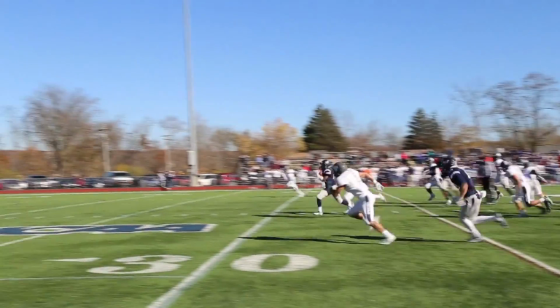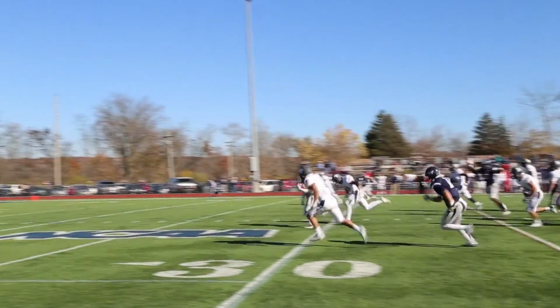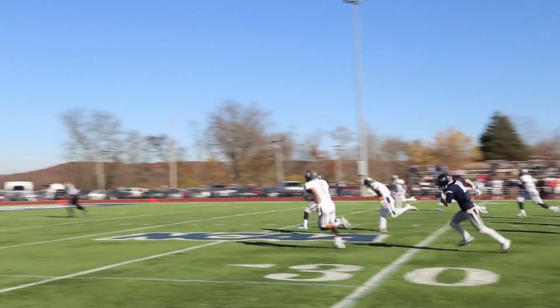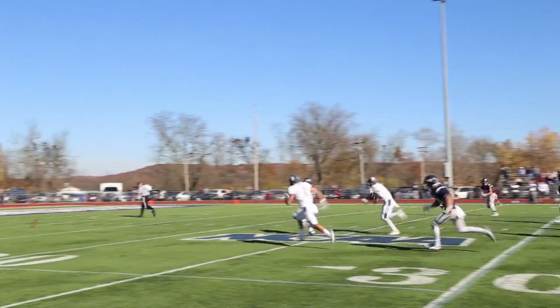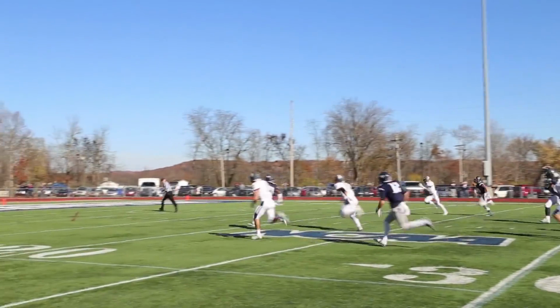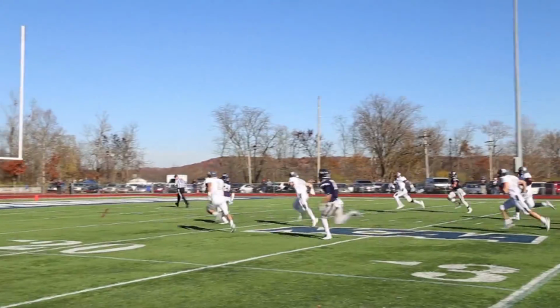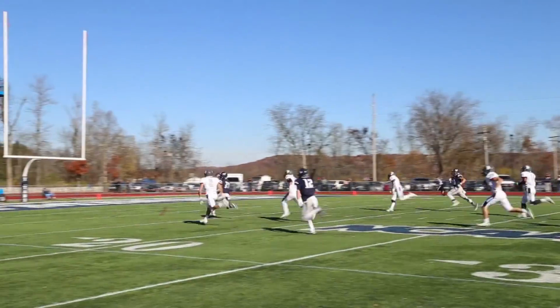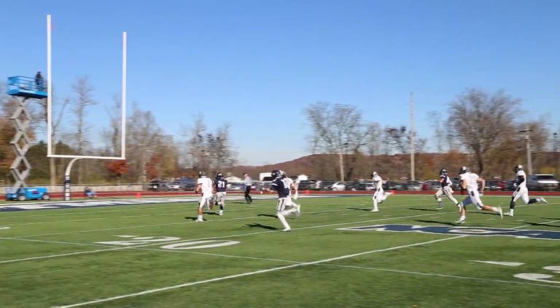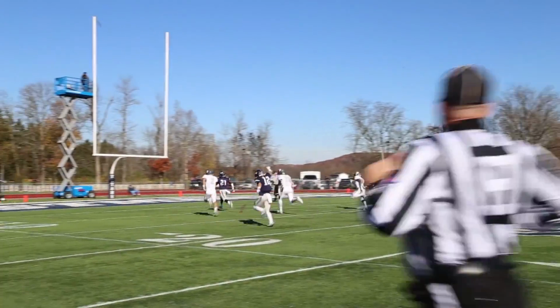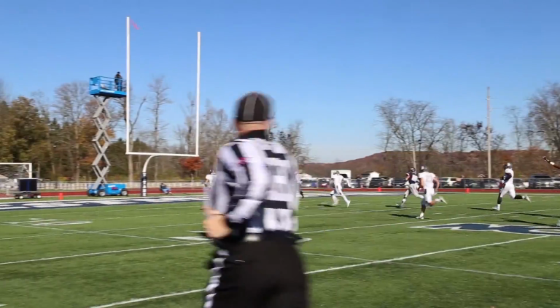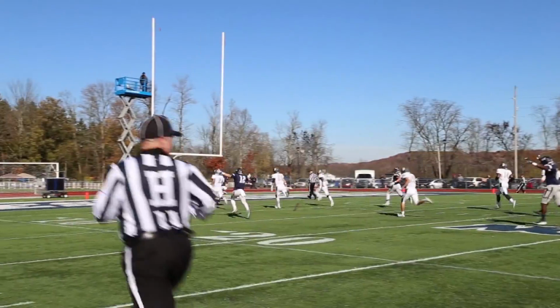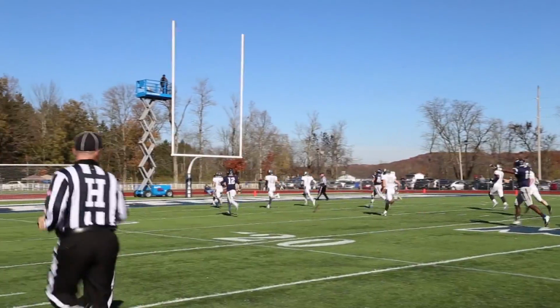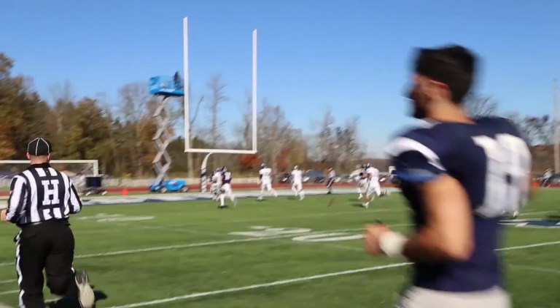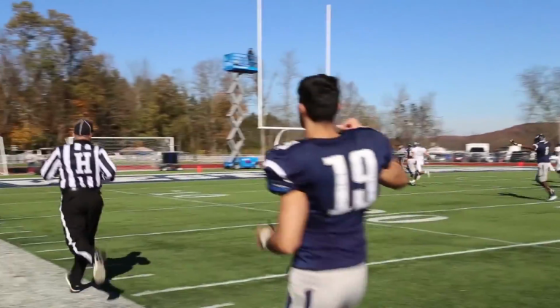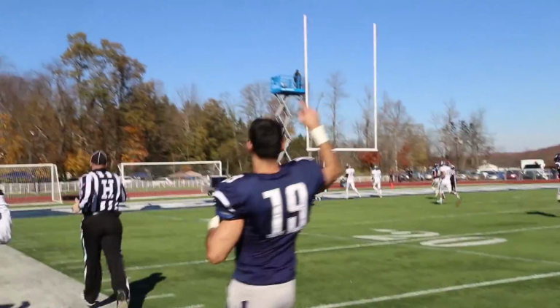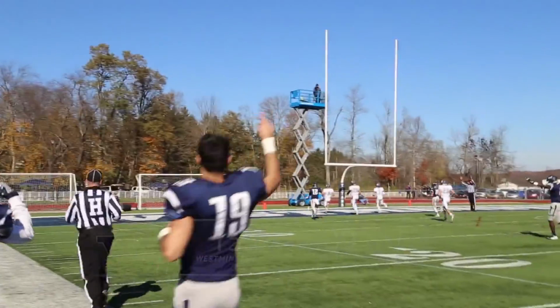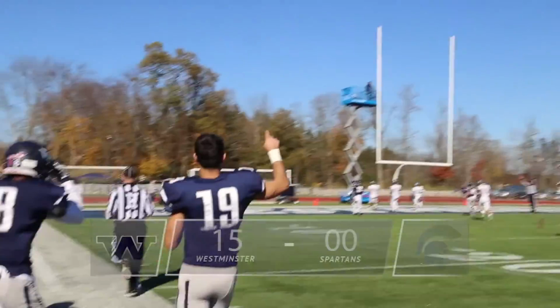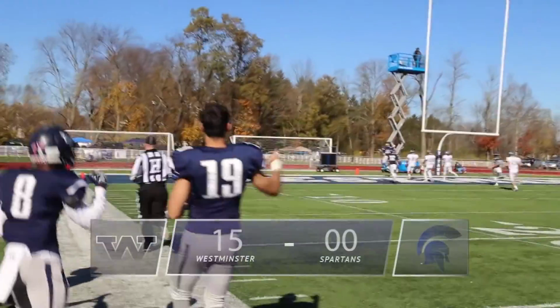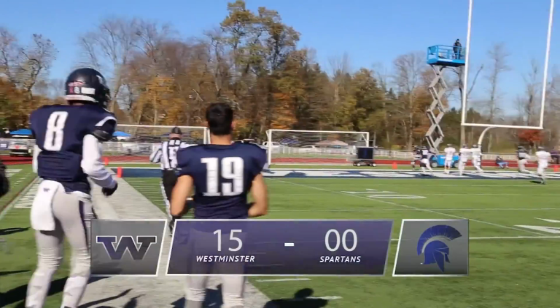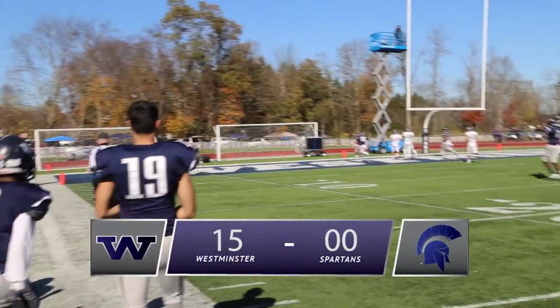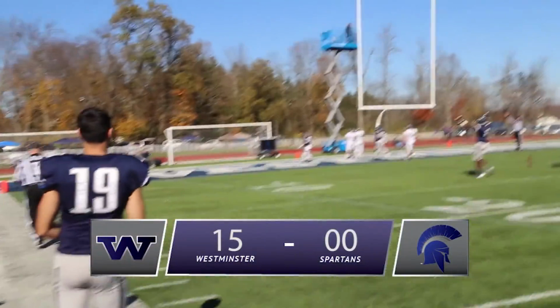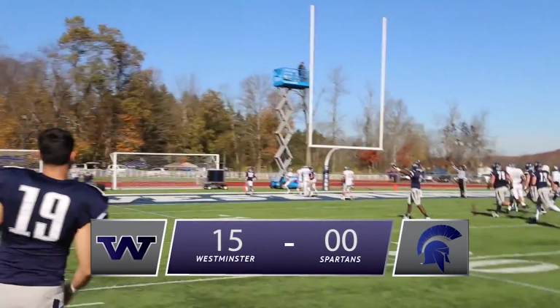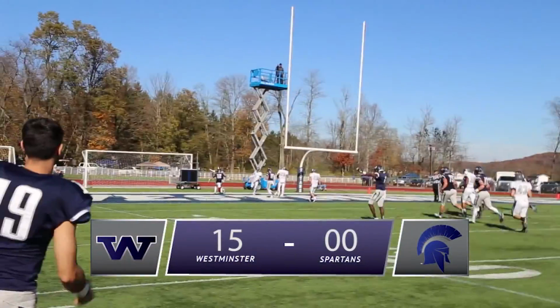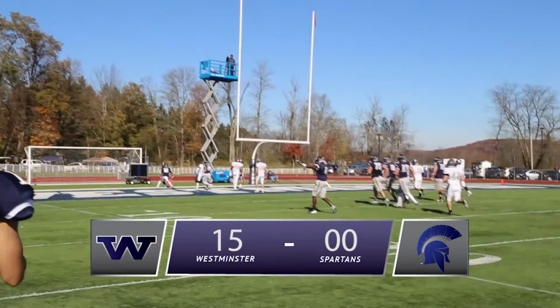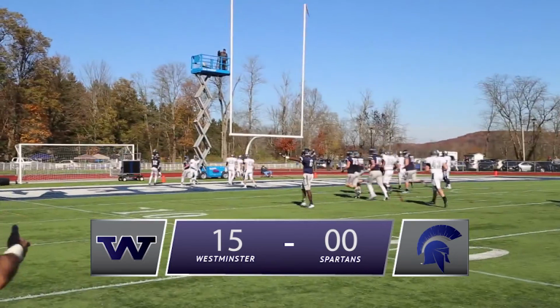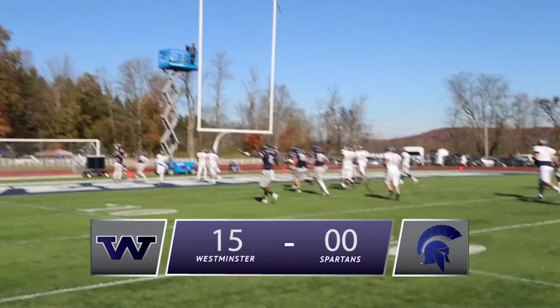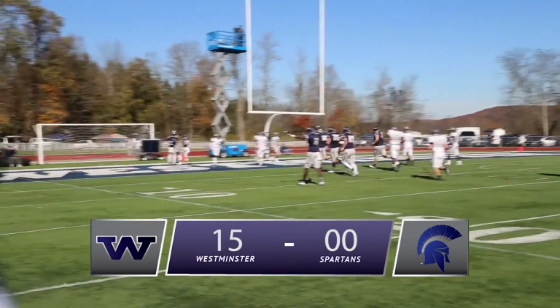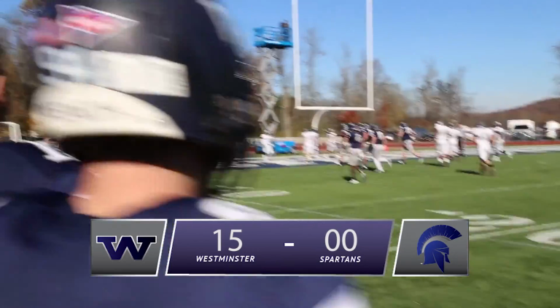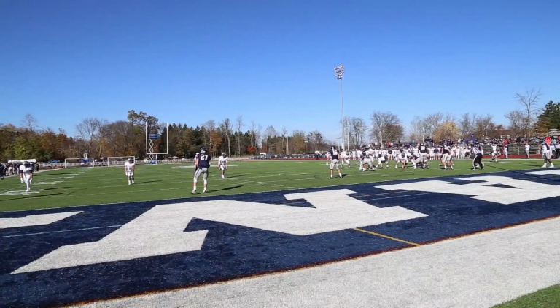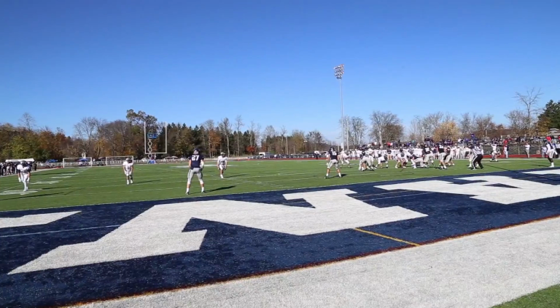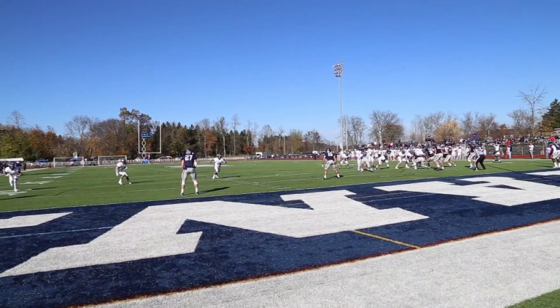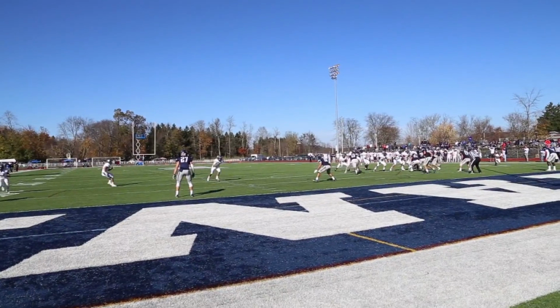Hand-off to Bryce again — Bryce has got a lane, he's on his feet, he's gonna beat him to the end zone, nobody's gonna stop him. Bryce Hill, the freshman running back. Westminster up 15 to nothing.